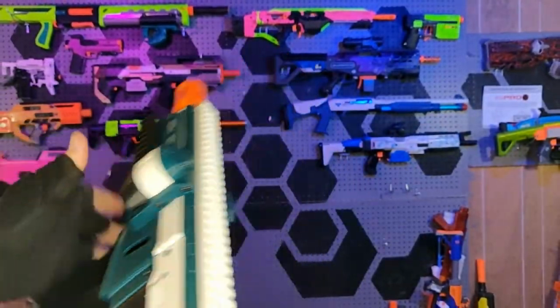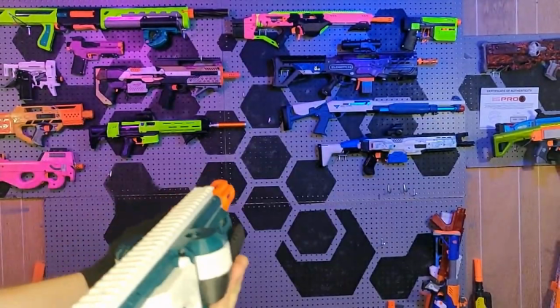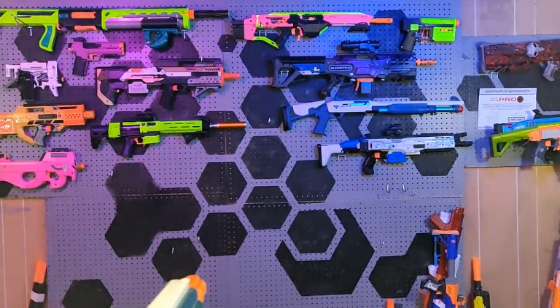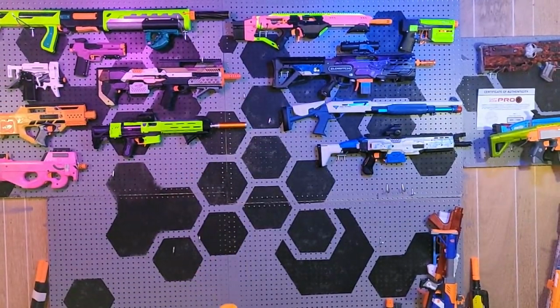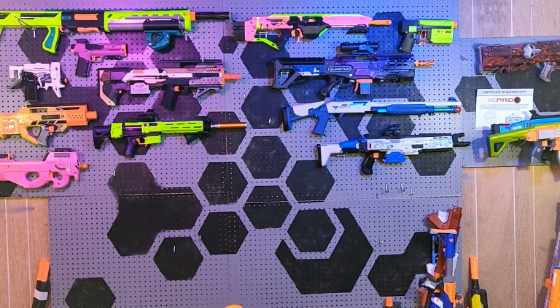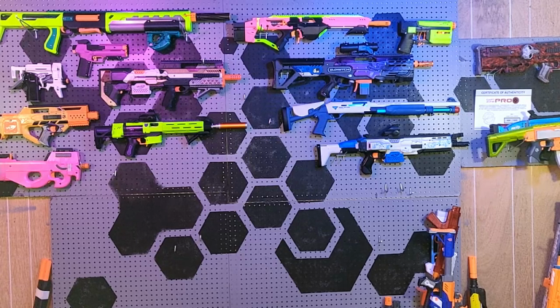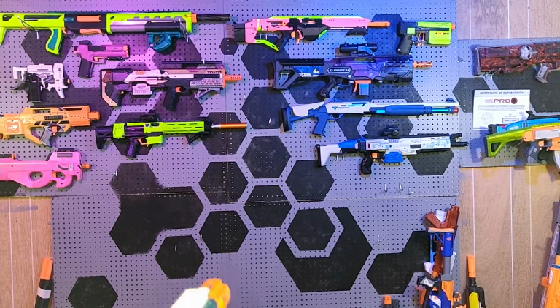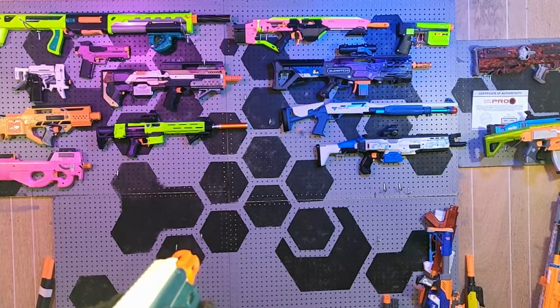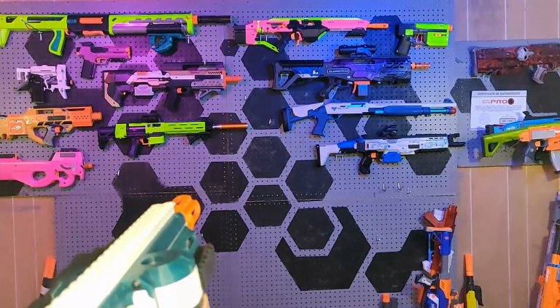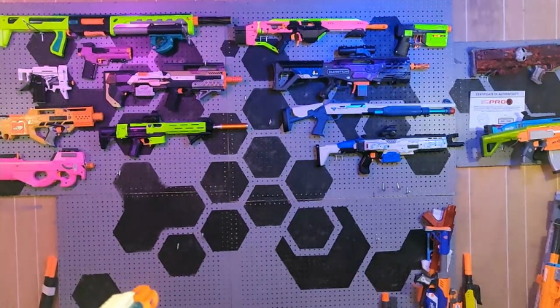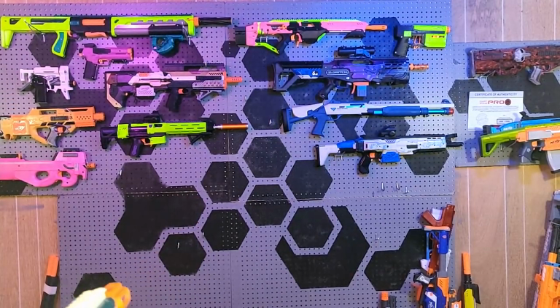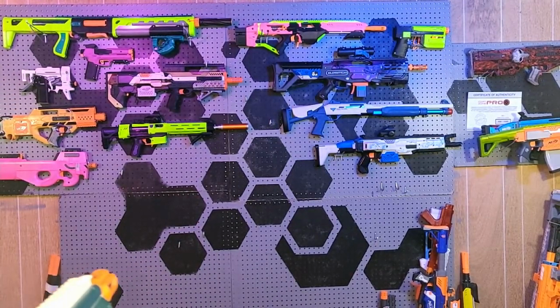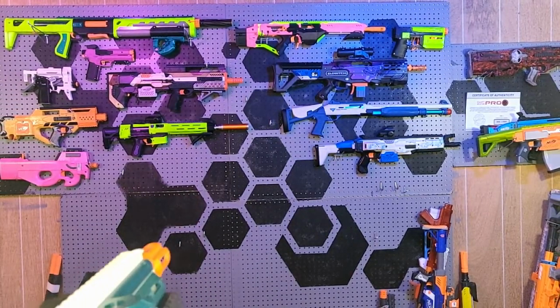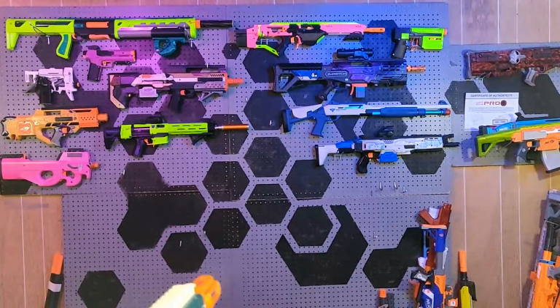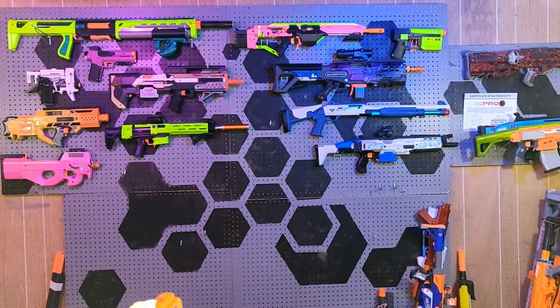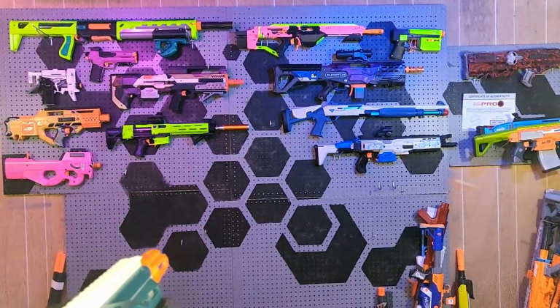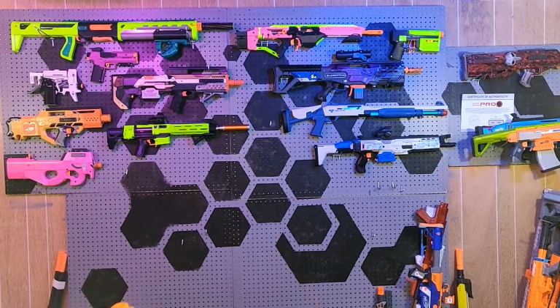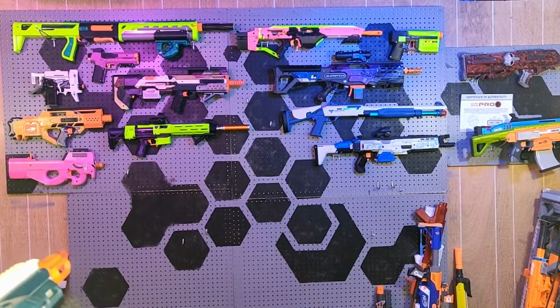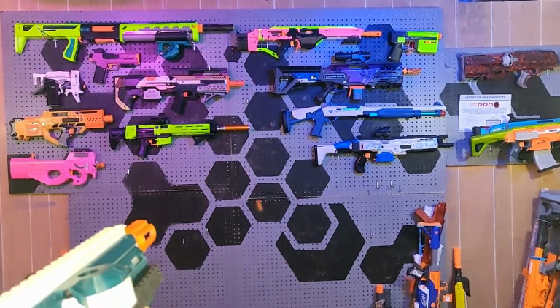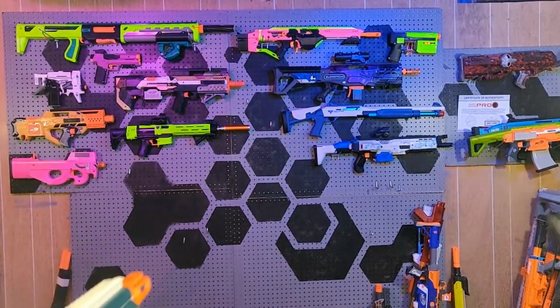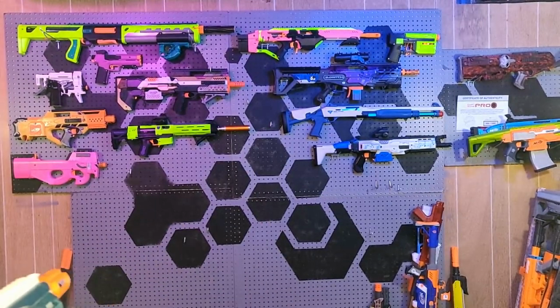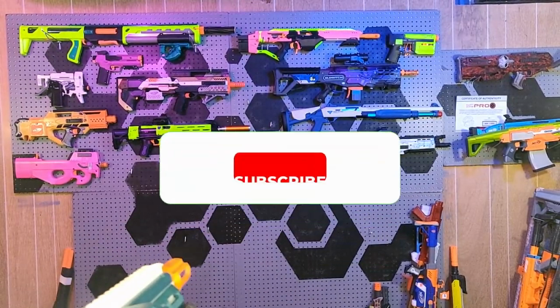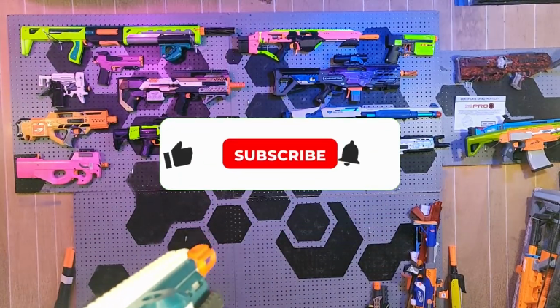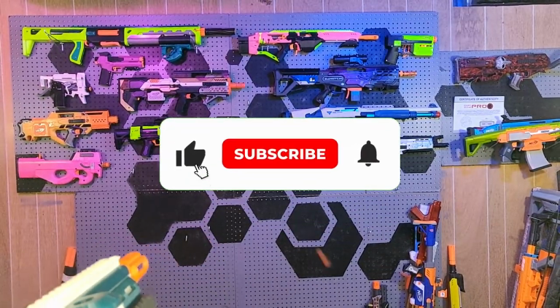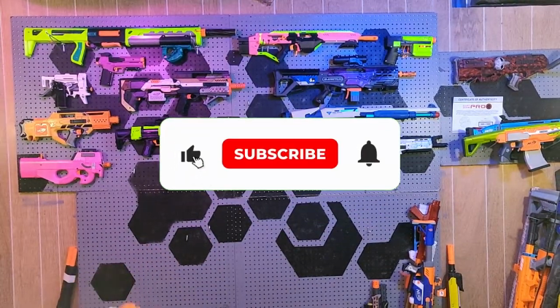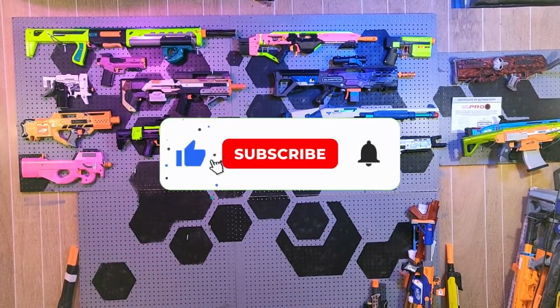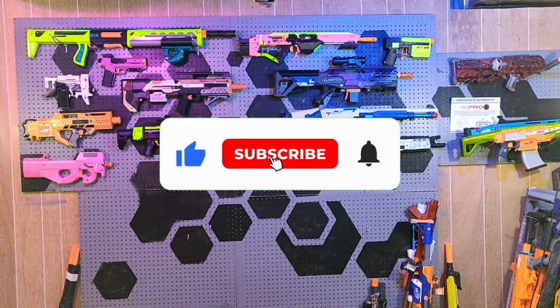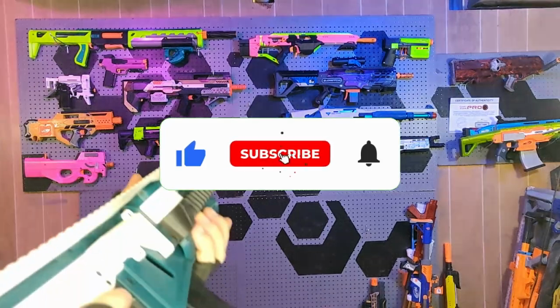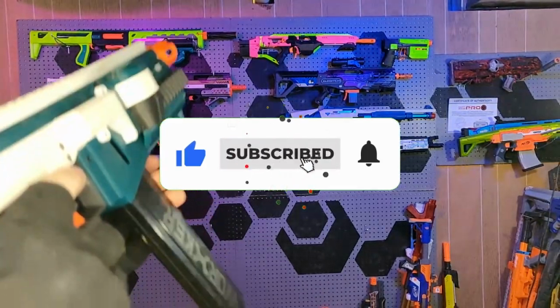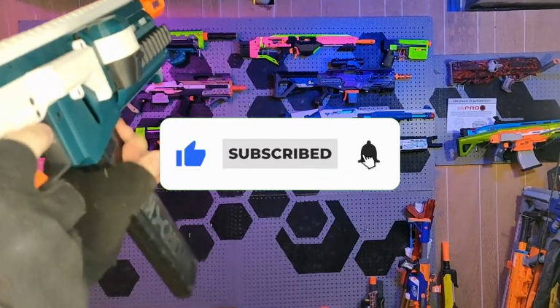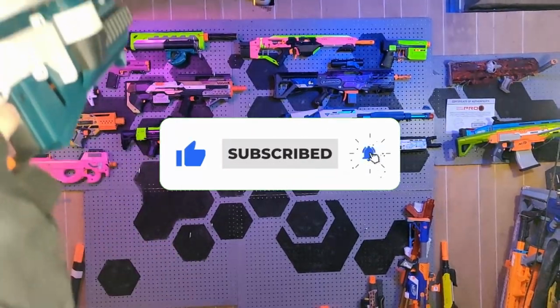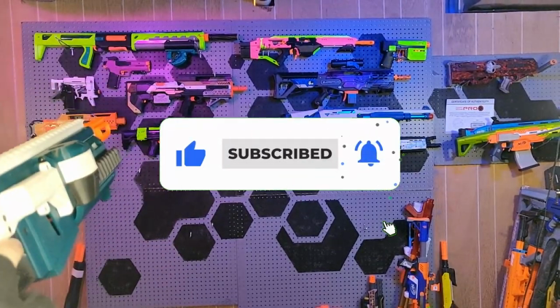Range and accuracy of this blaster is quite decent for a flywheeler. I am getting on average 80–90 feet with Adventureforce Pro Darts with decent grouping. Hitting a person-sized target at around 30–50 feet should be no problem for anybody using a similar setup.